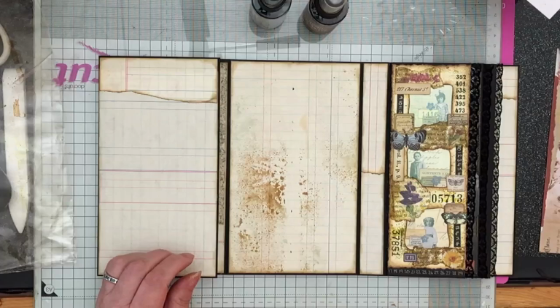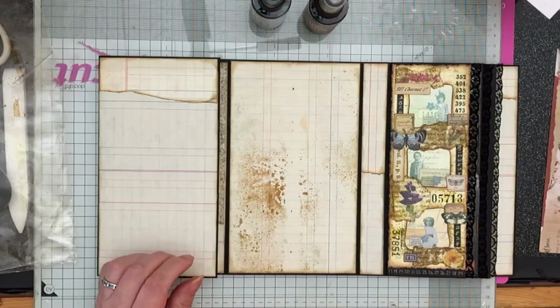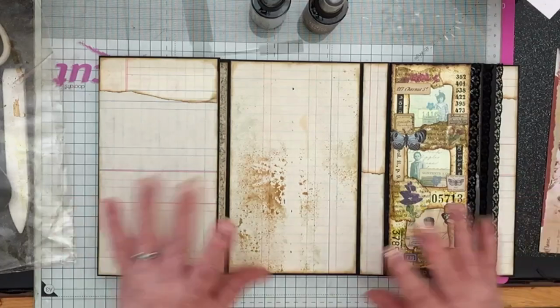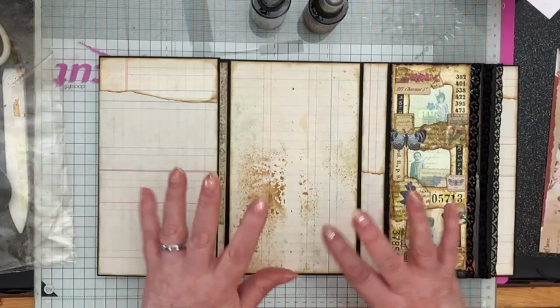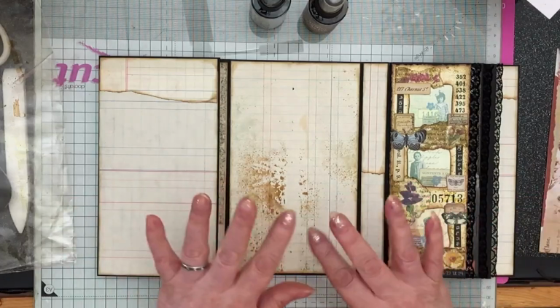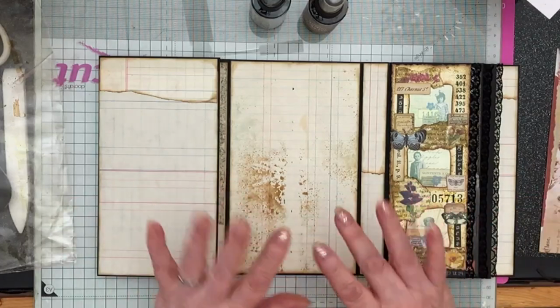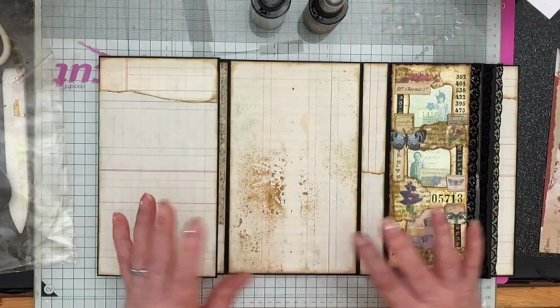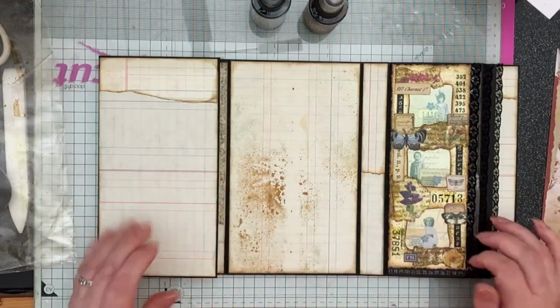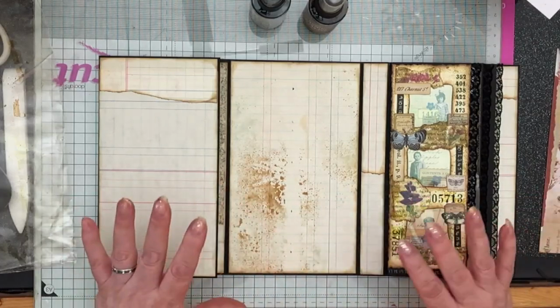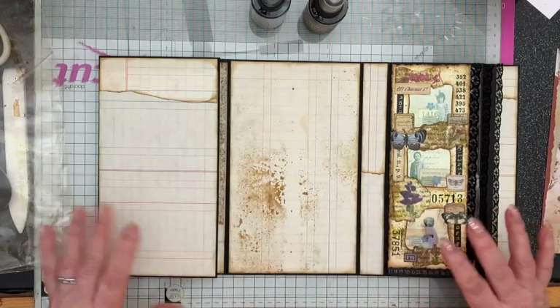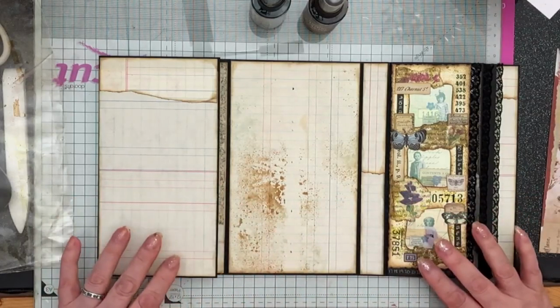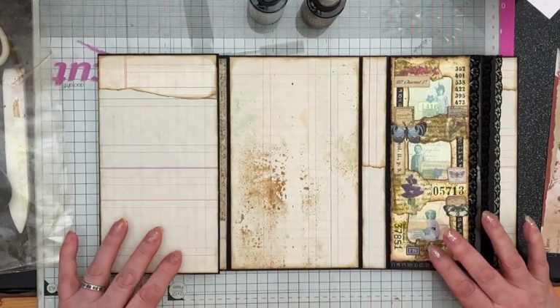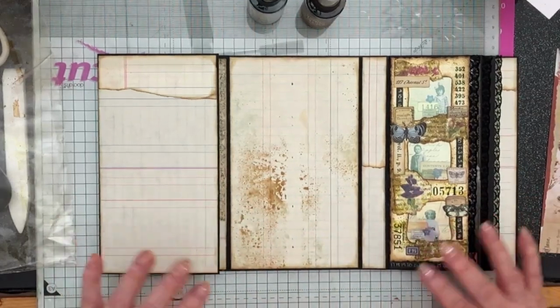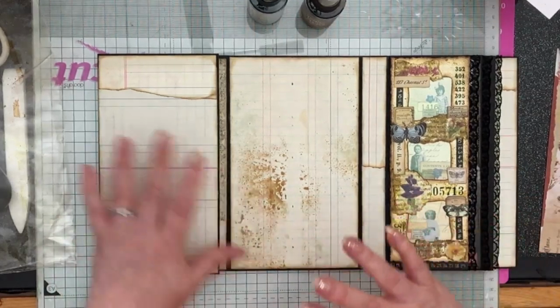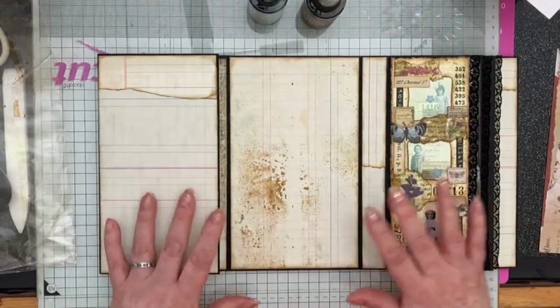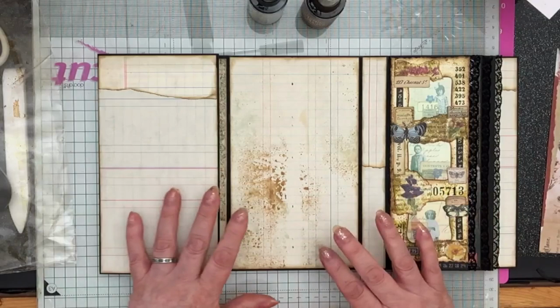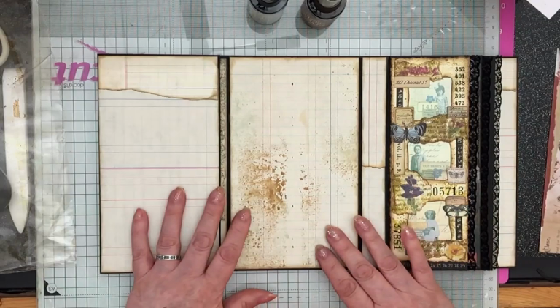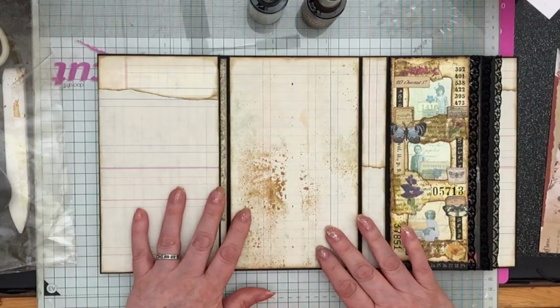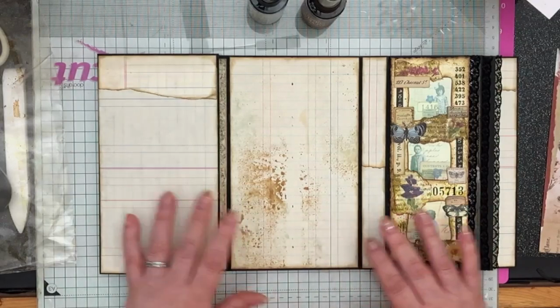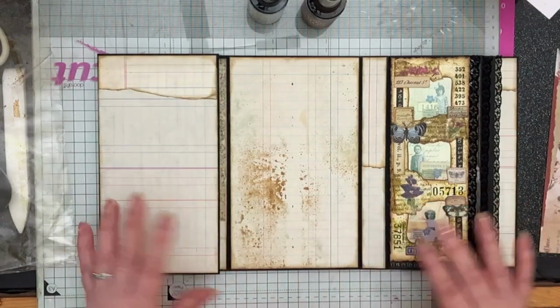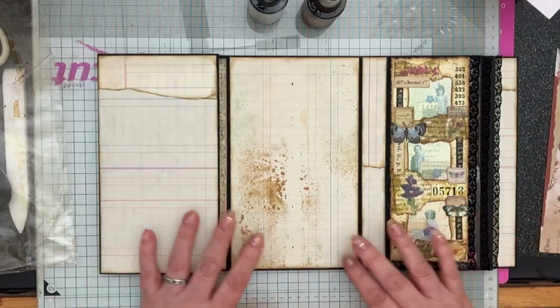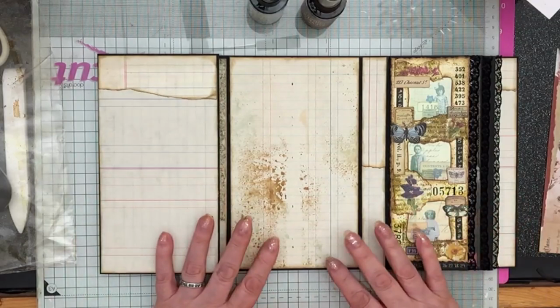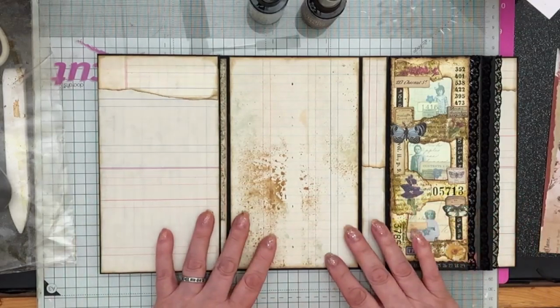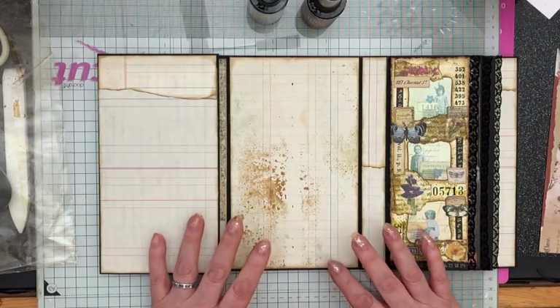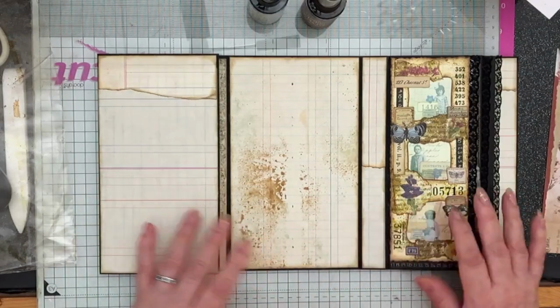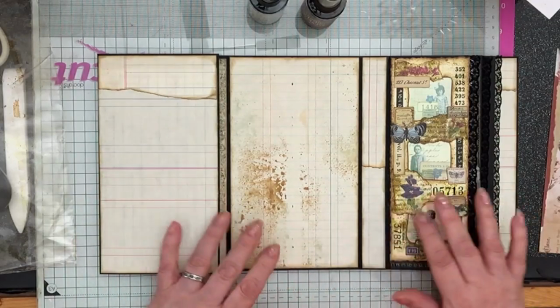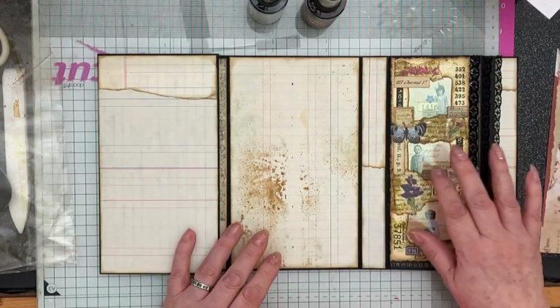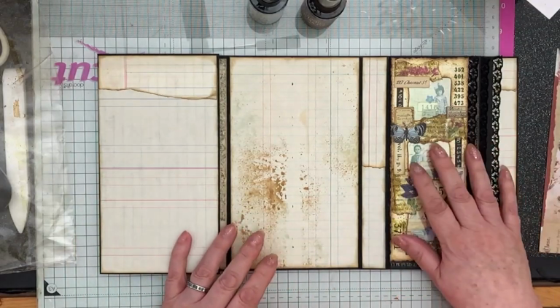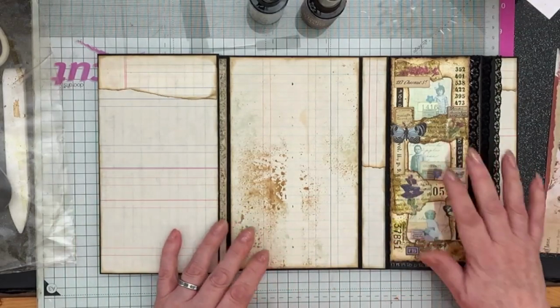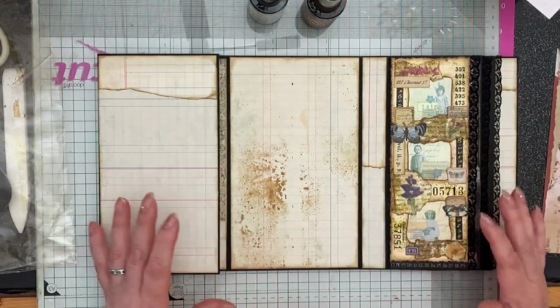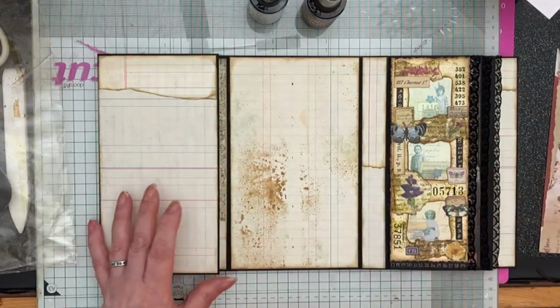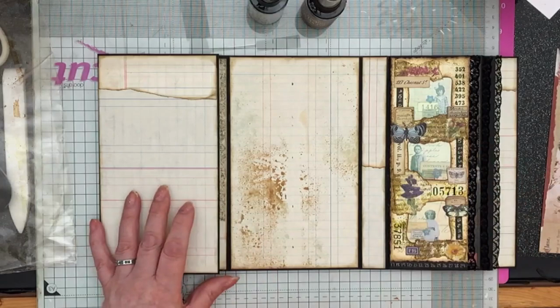Hi everybody, welcome. We're starting on the decorating of what will be my Tim Holtz folio — the black one.